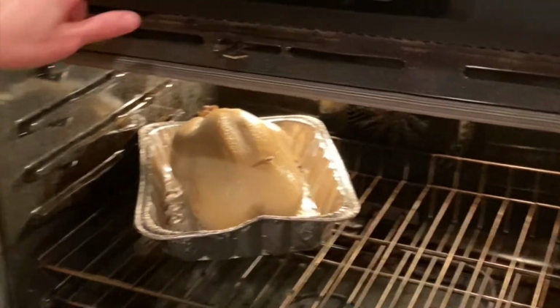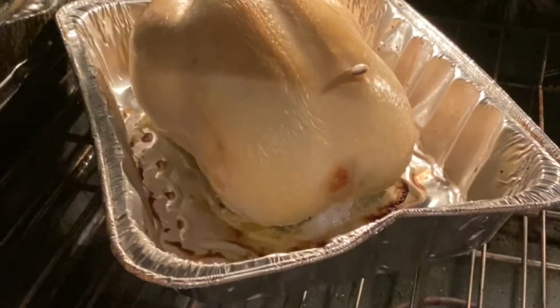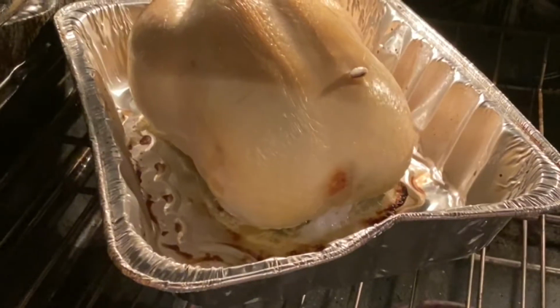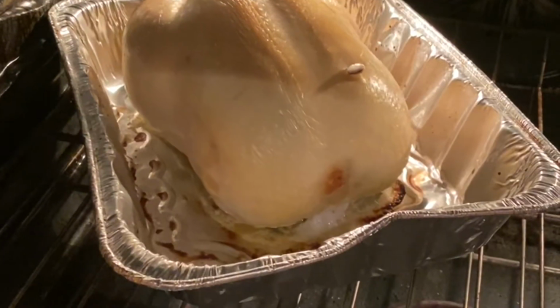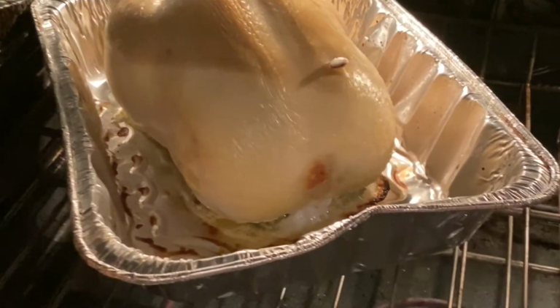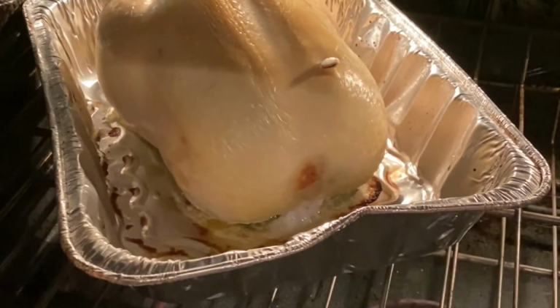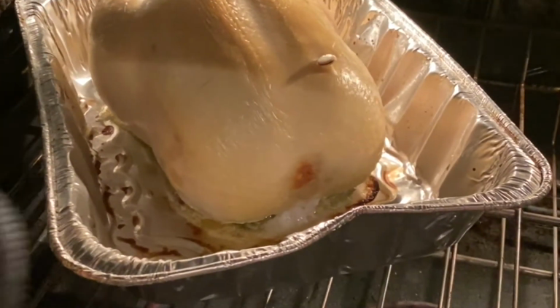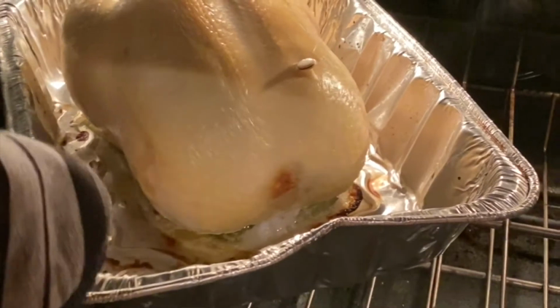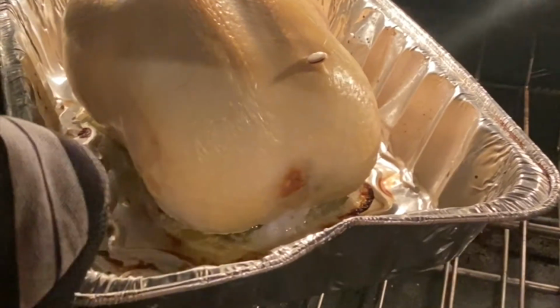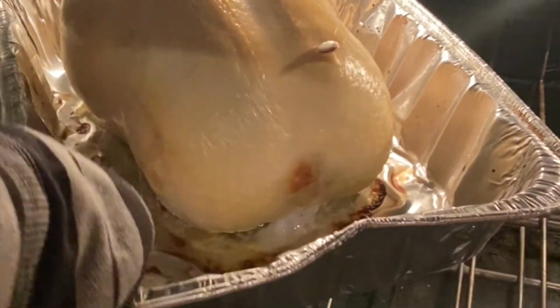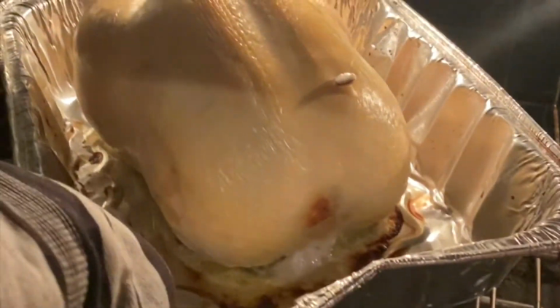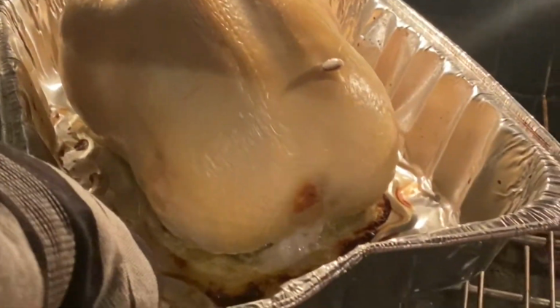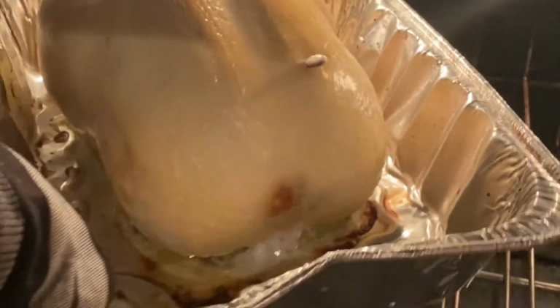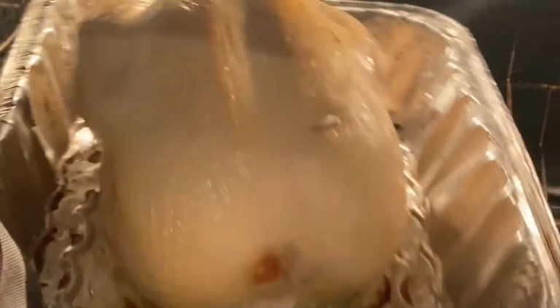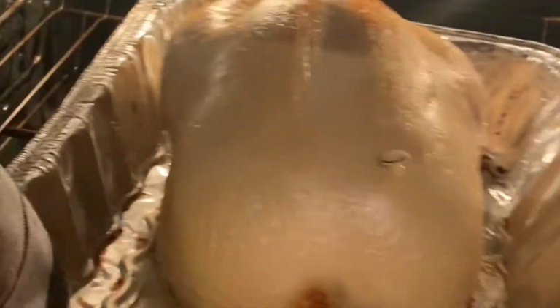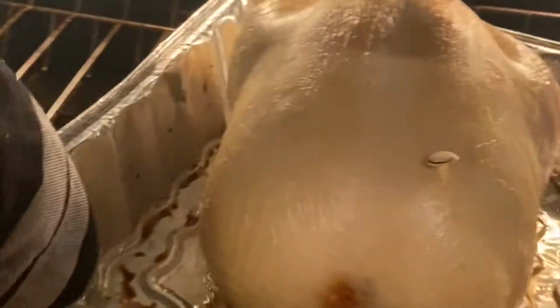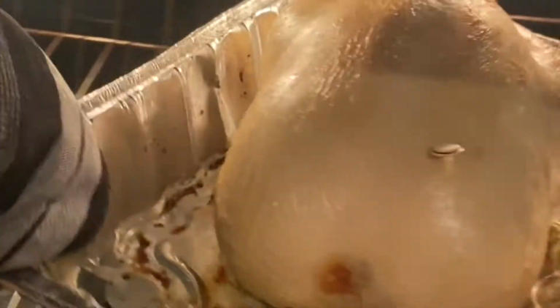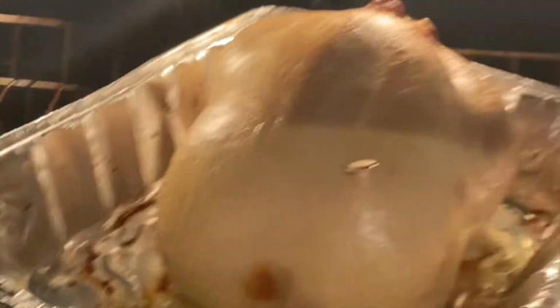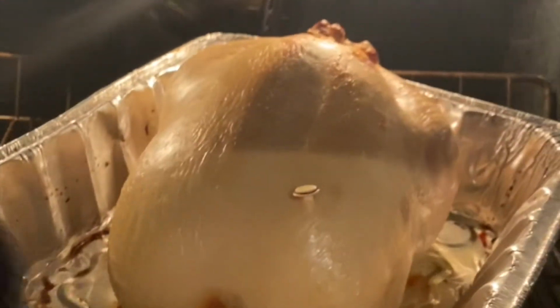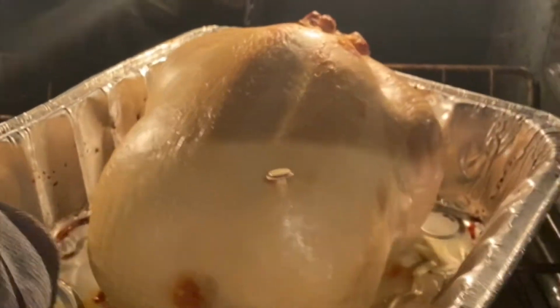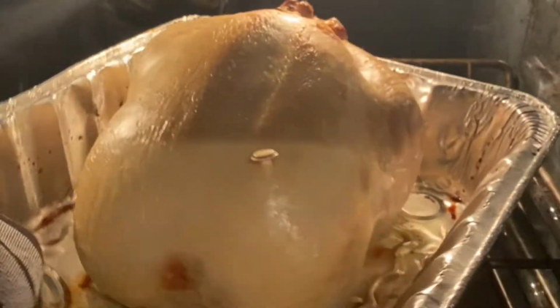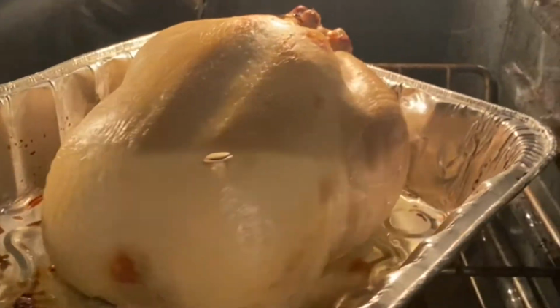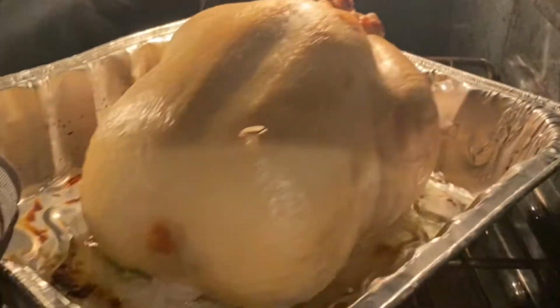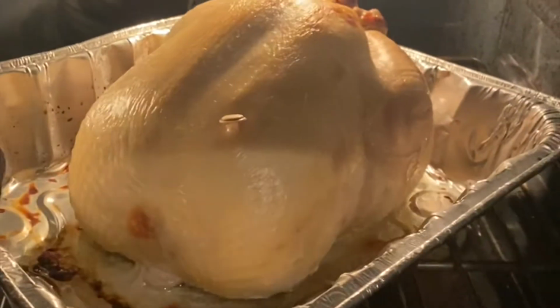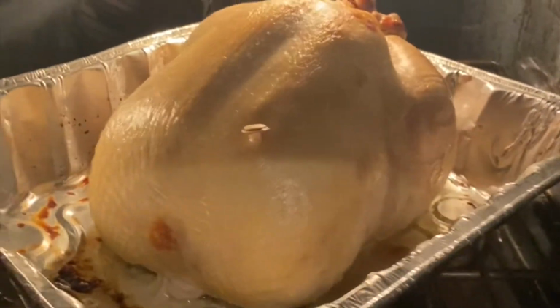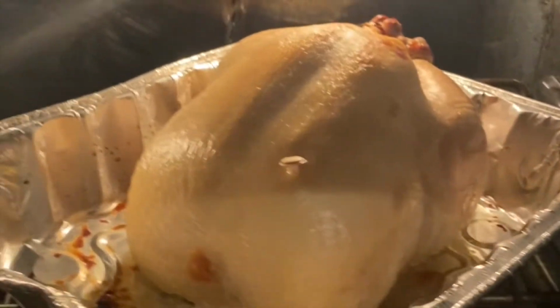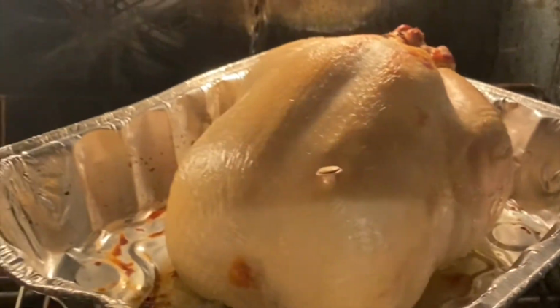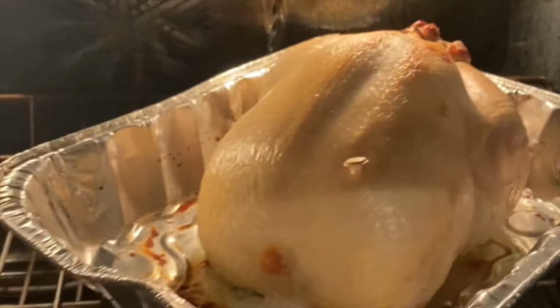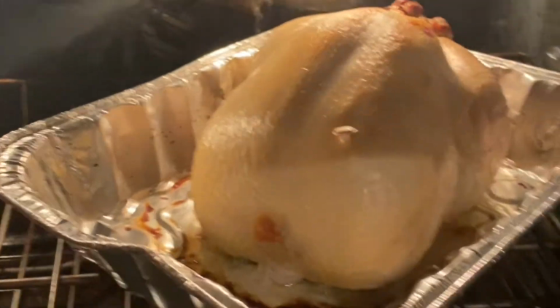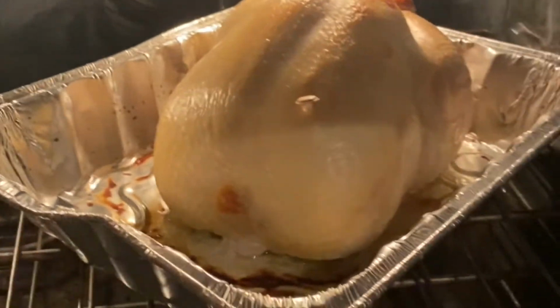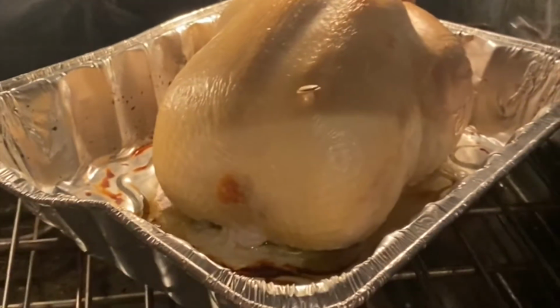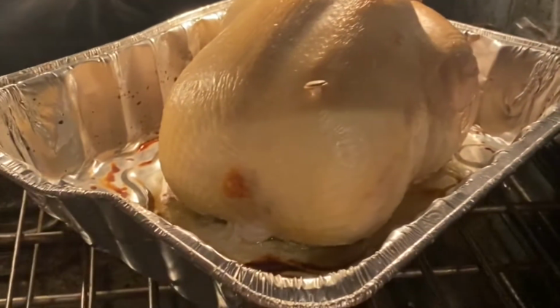Okay amigos, now that it's been 10 minutes on this side, we are pushing over to this side, still at 400 degrees Fahrenheit for another 30 minutes.